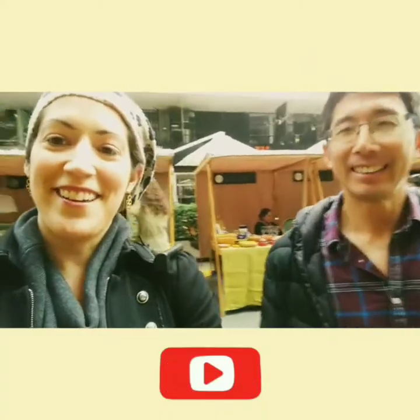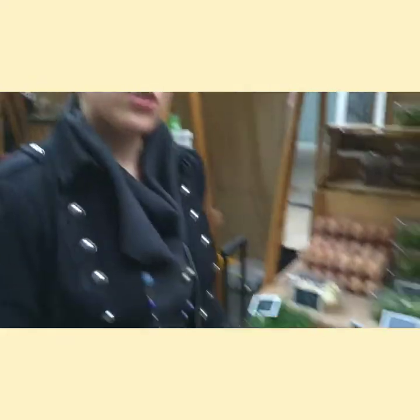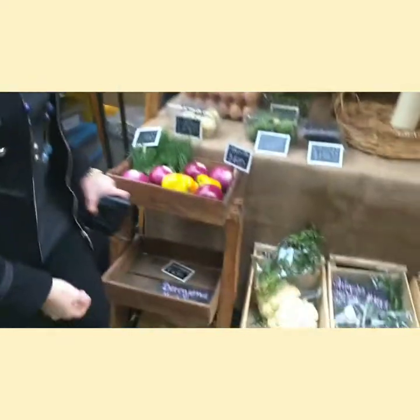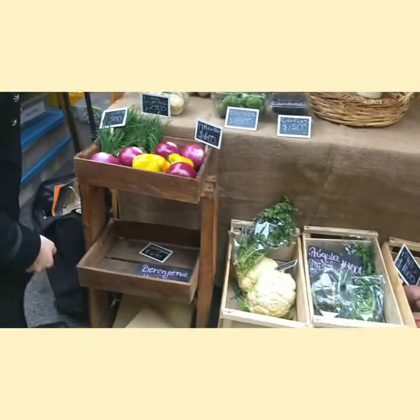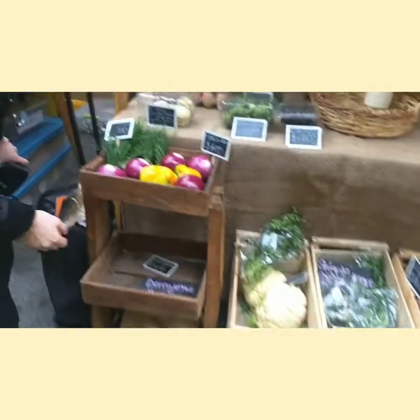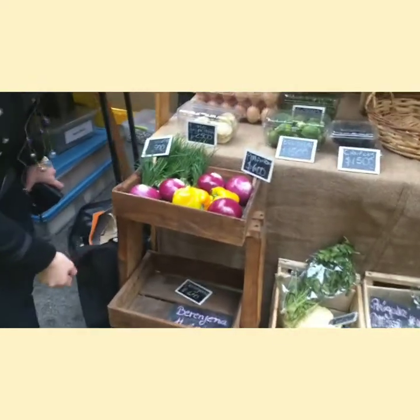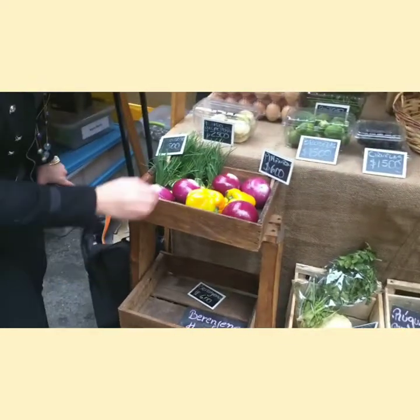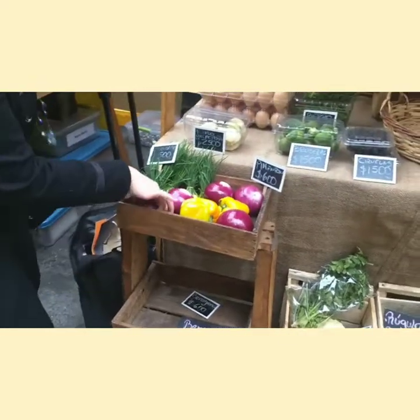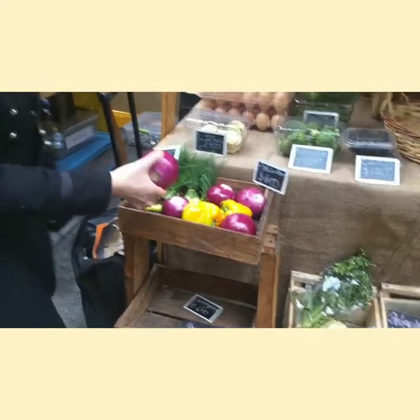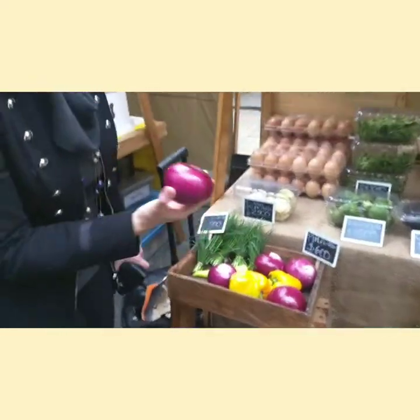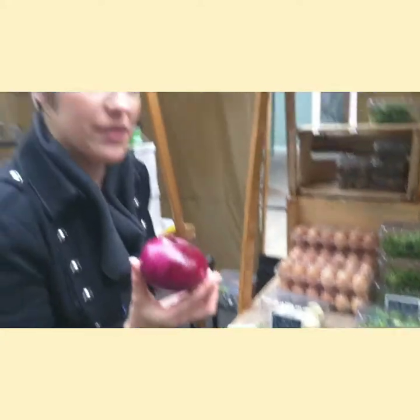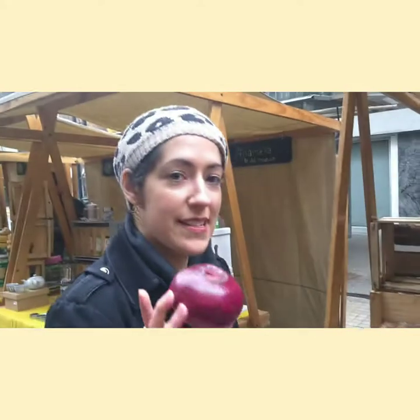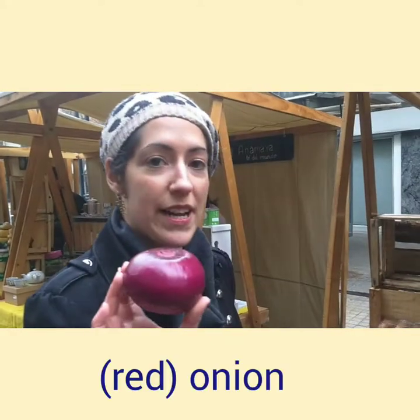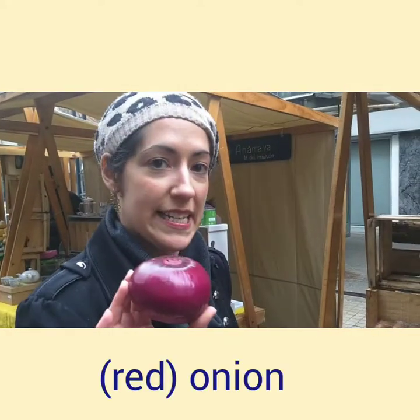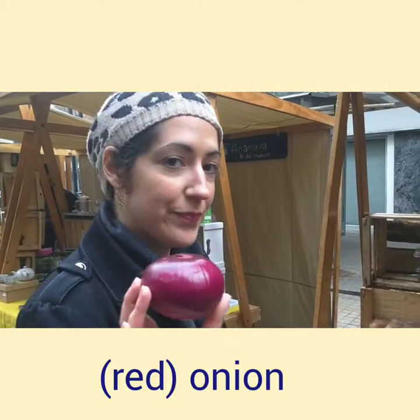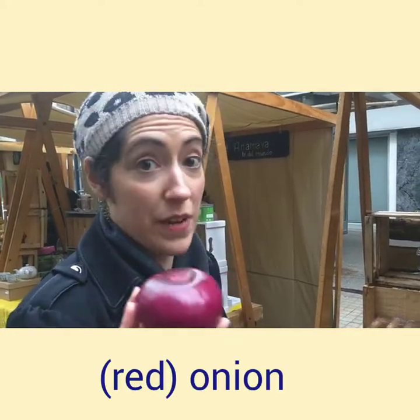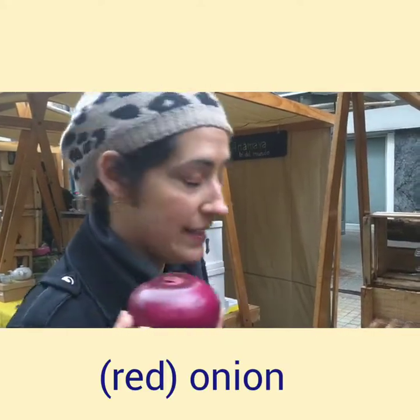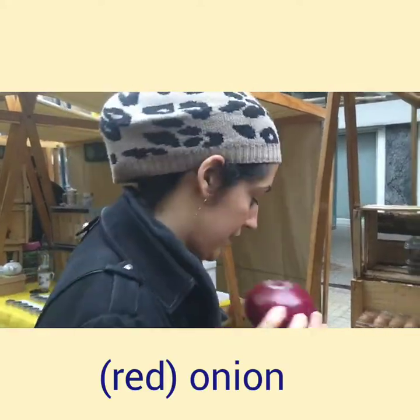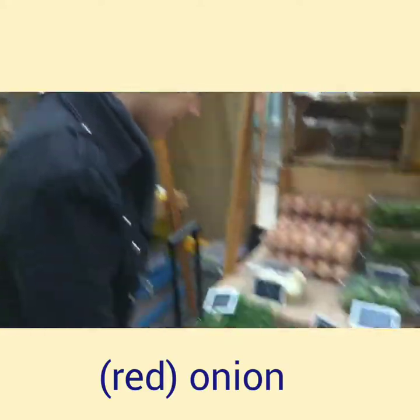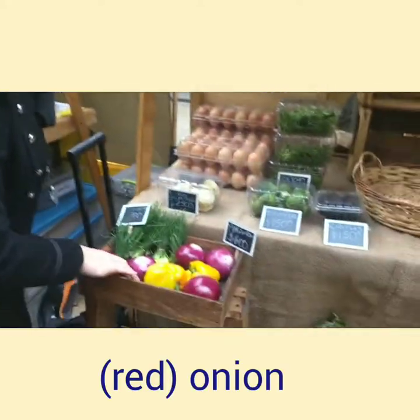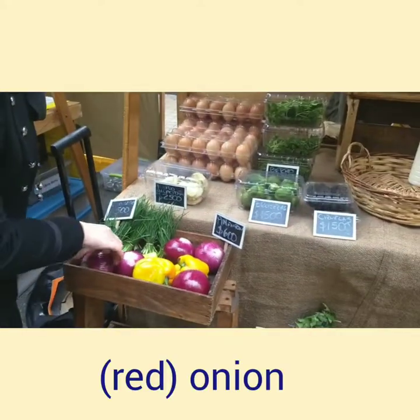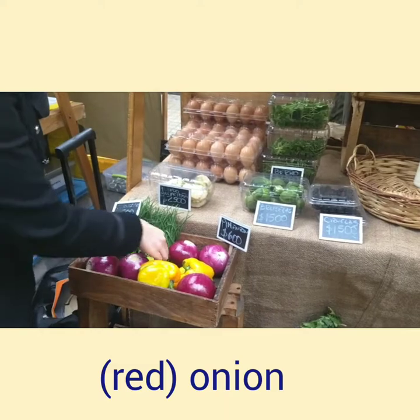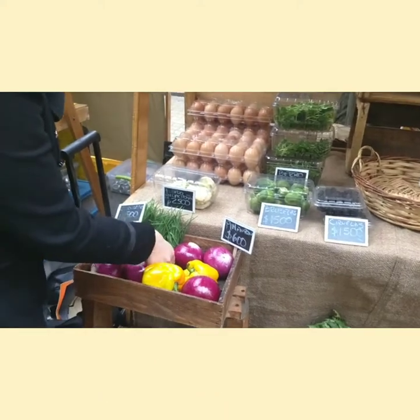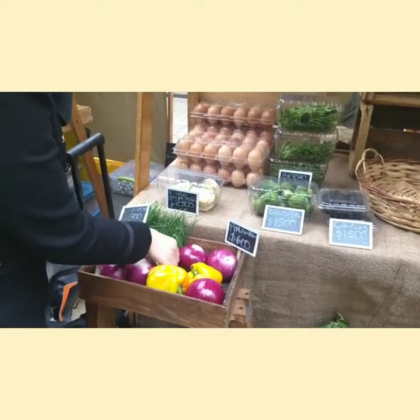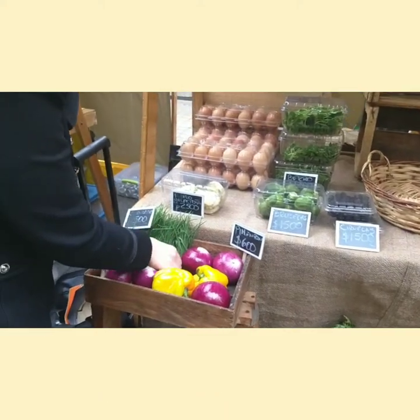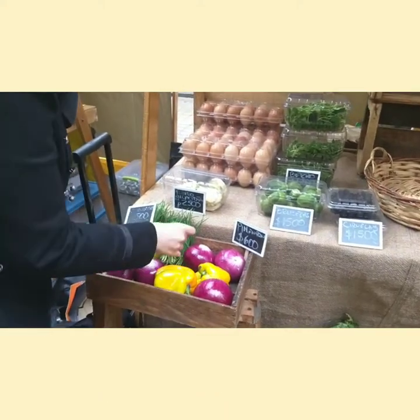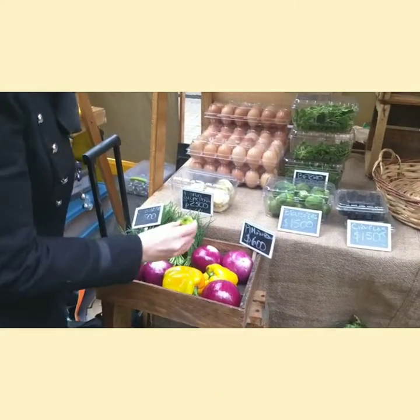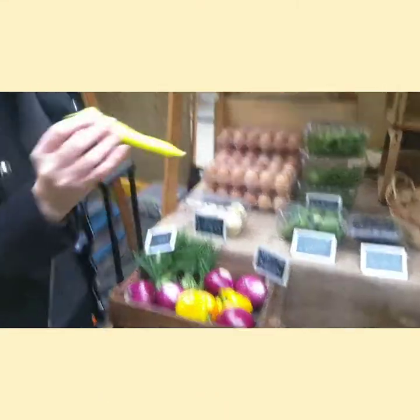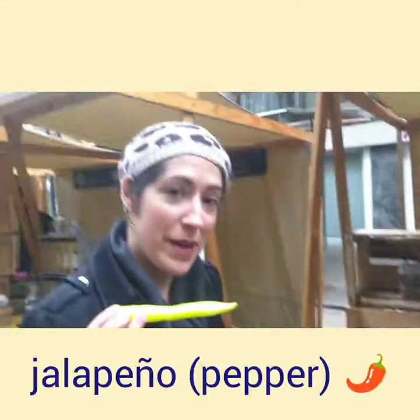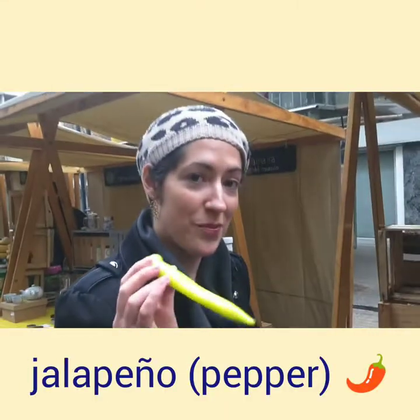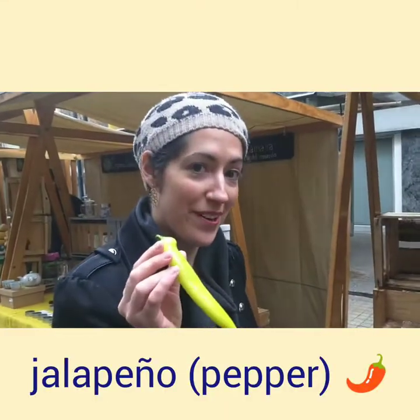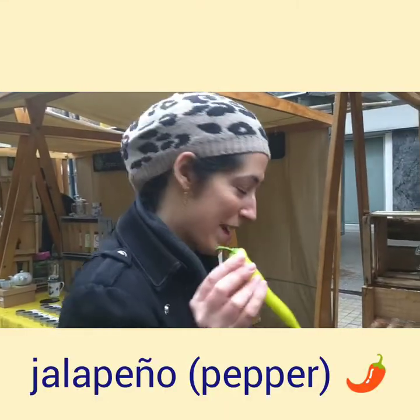So first, we have this over here — this is a red onion, a red onion in particular. And here we have a jalapeño pepper, jalapeño.